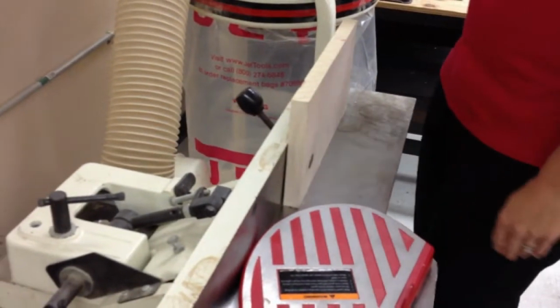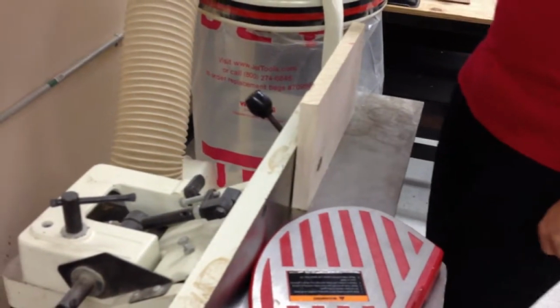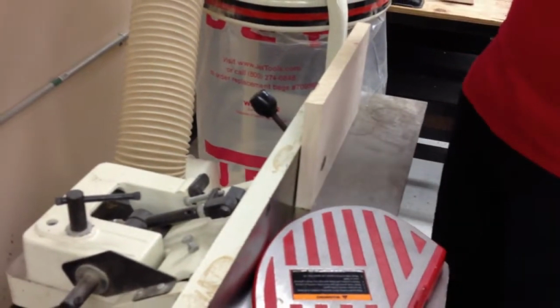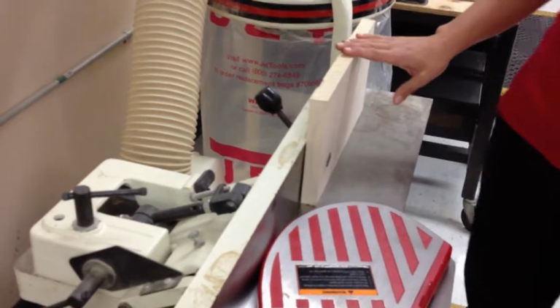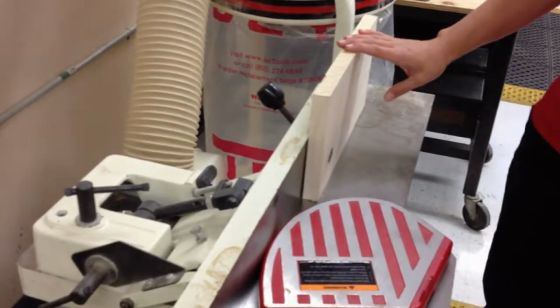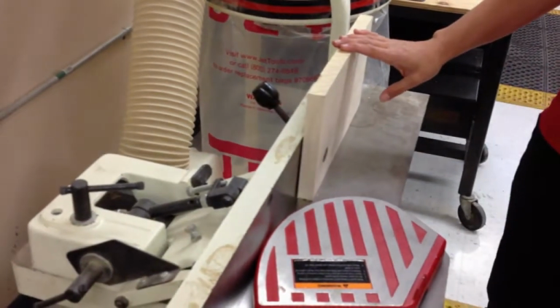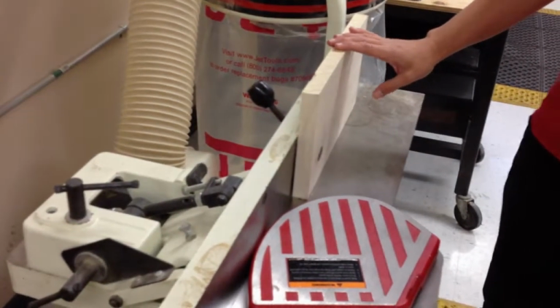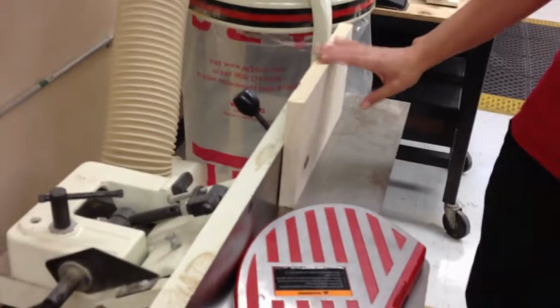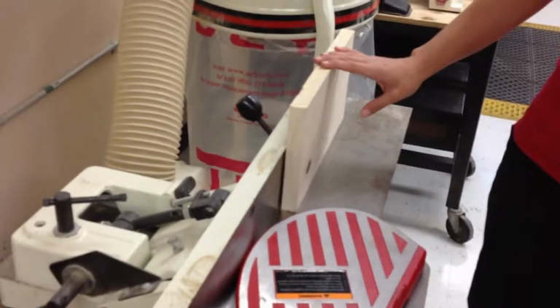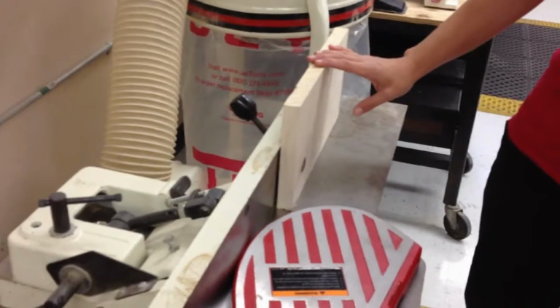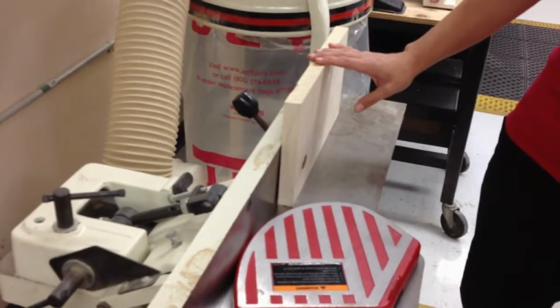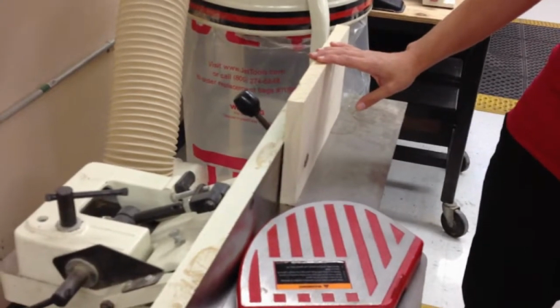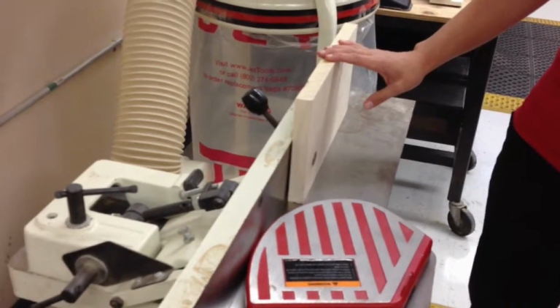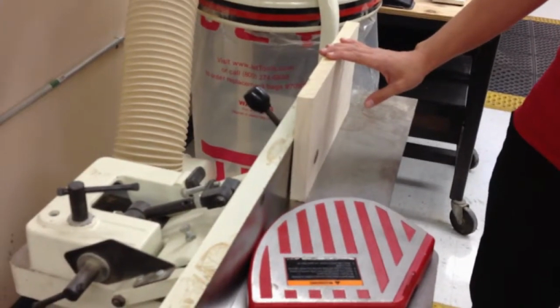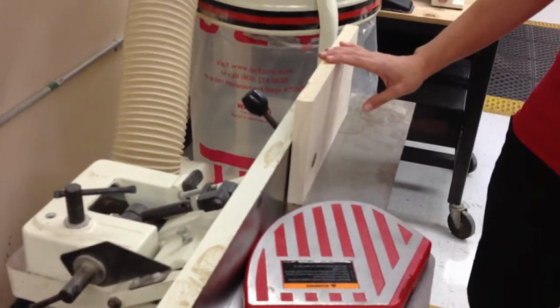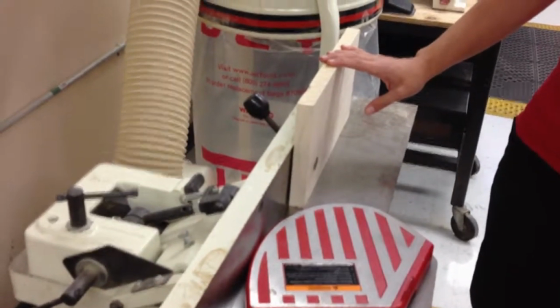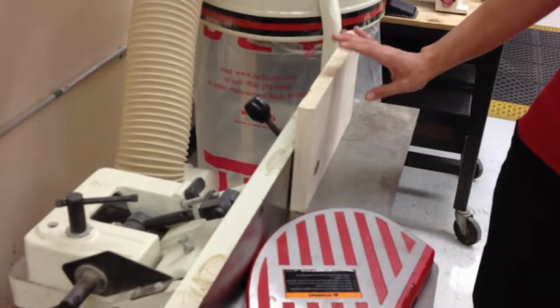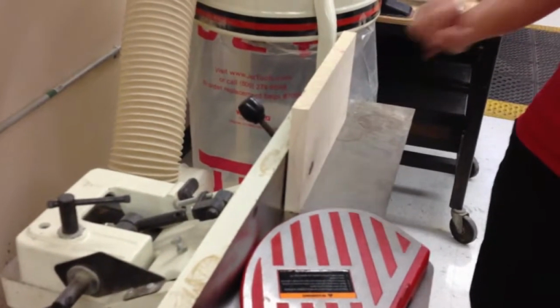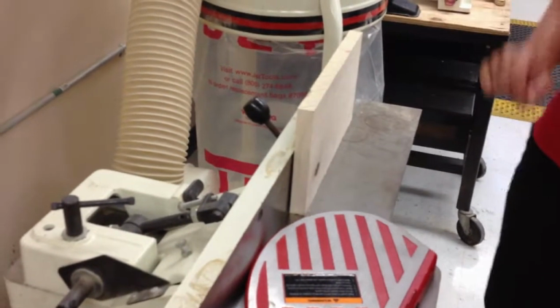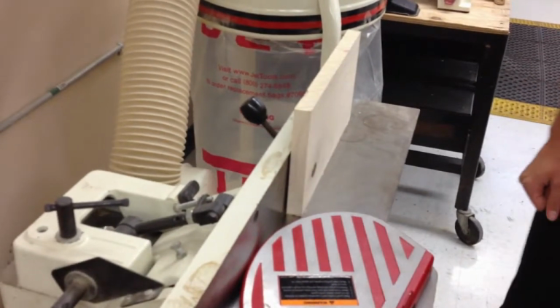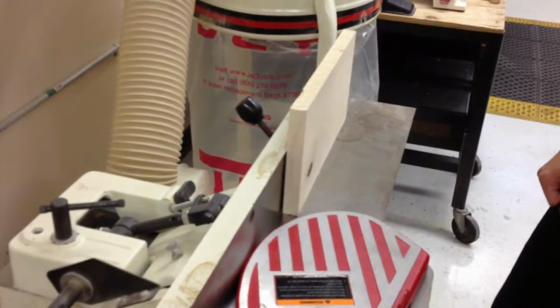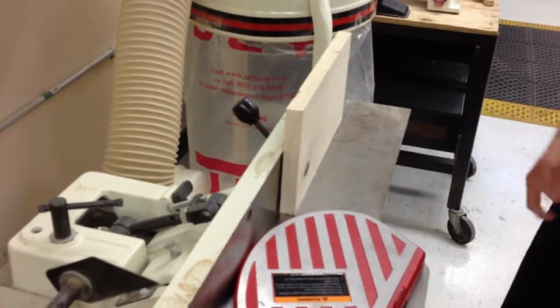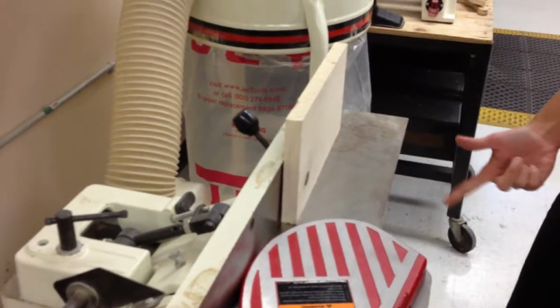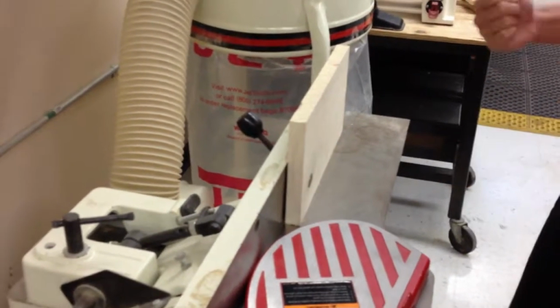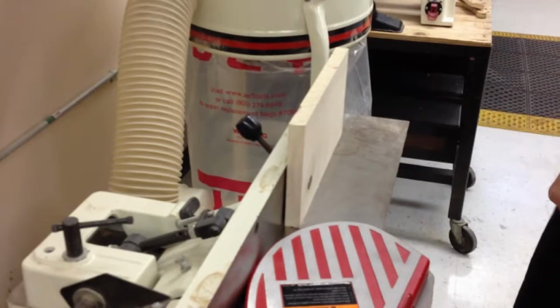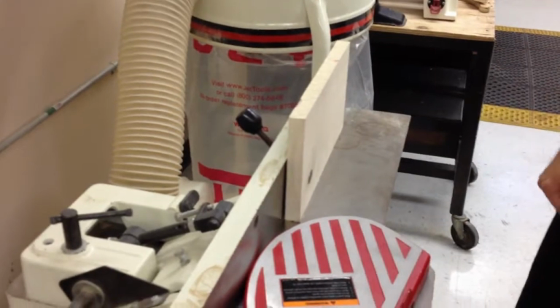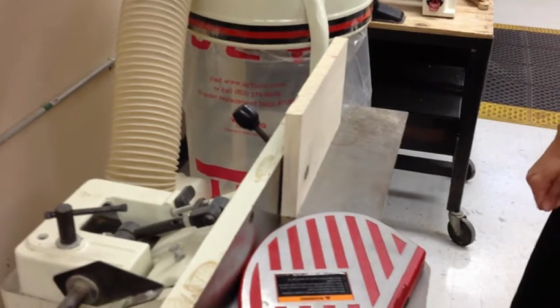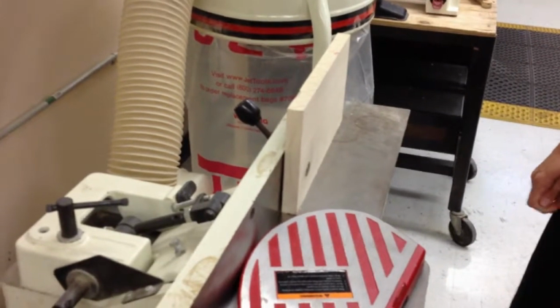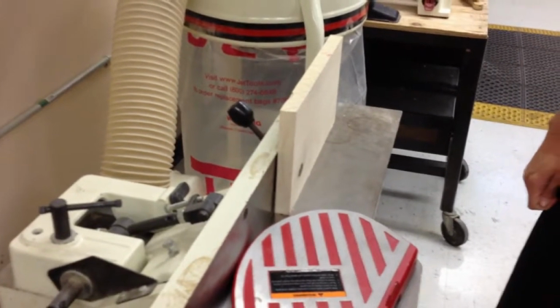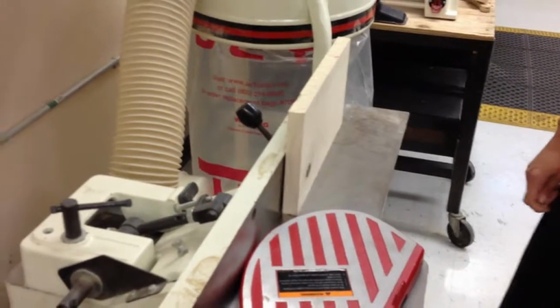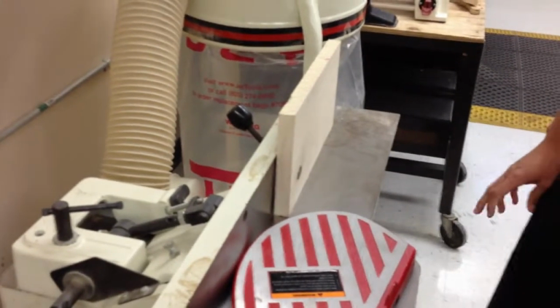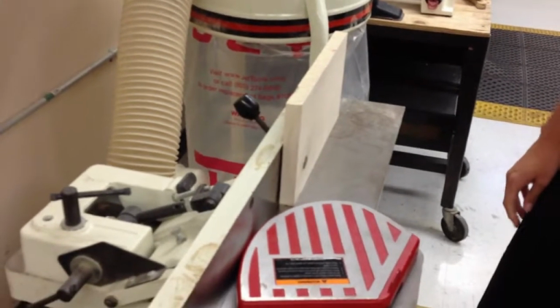Another important rule: never joint a board that is less than 12 inches — always more than 12 inches. So we'll go ahead and turn our exhaust on, turn our joiner on, do the board, and review.